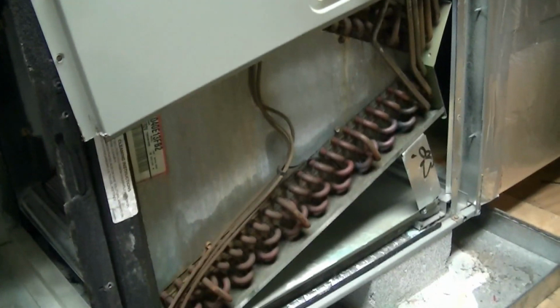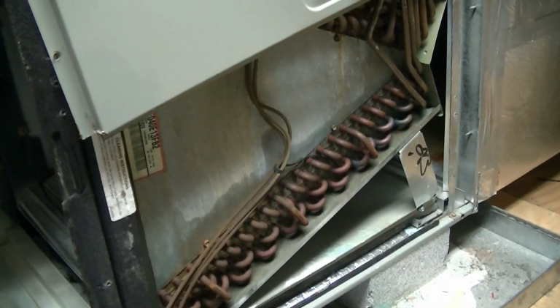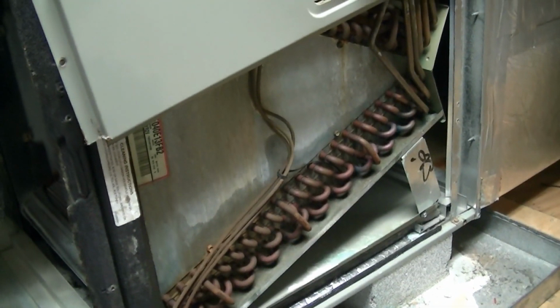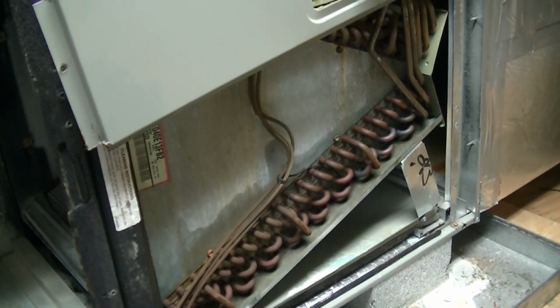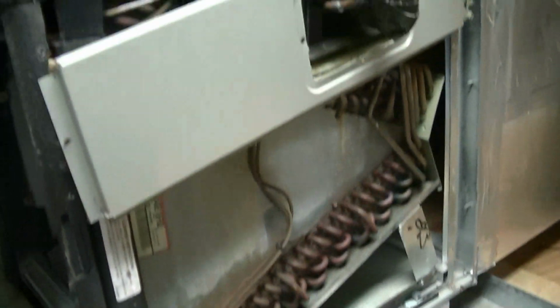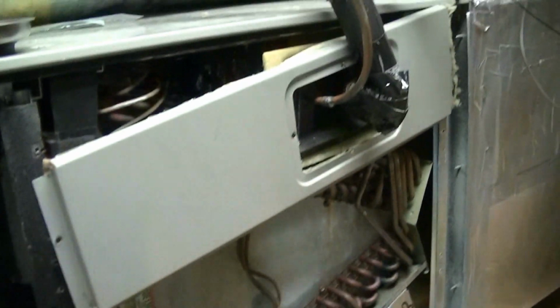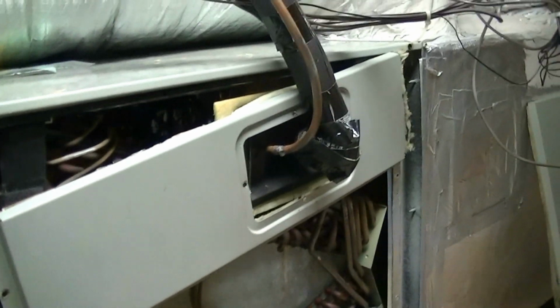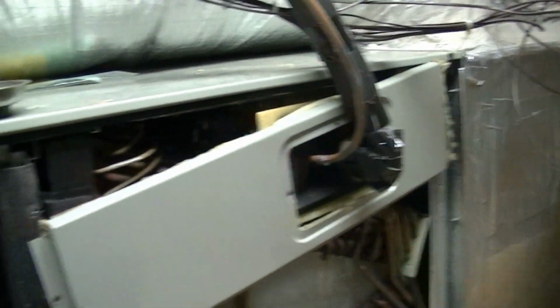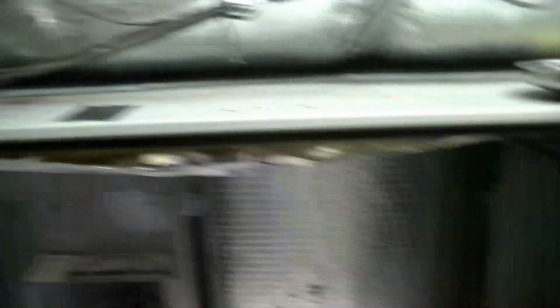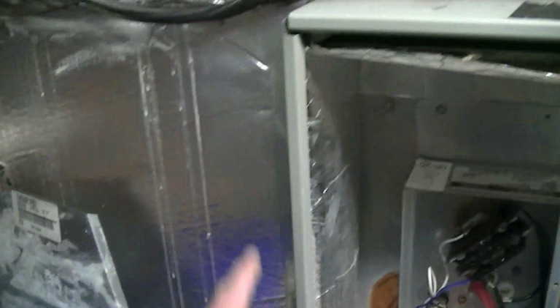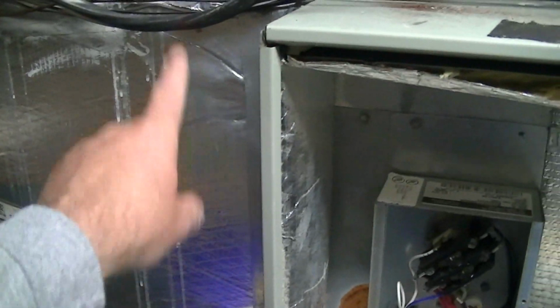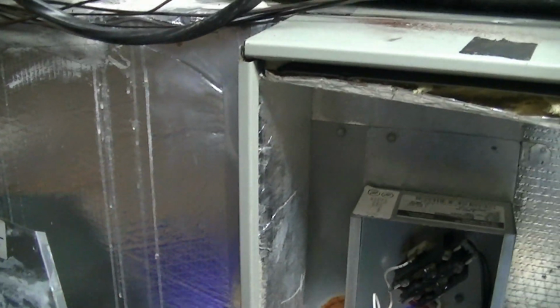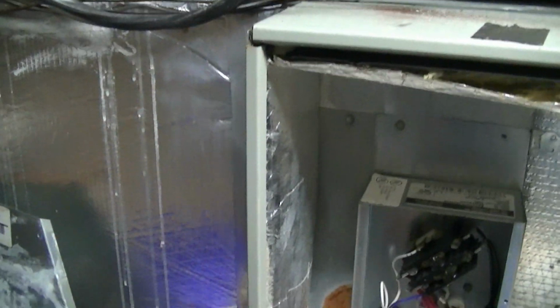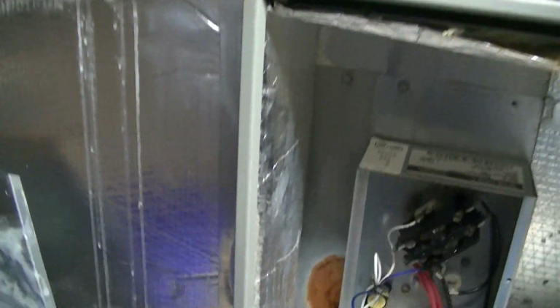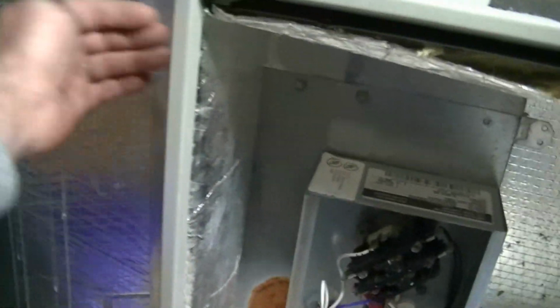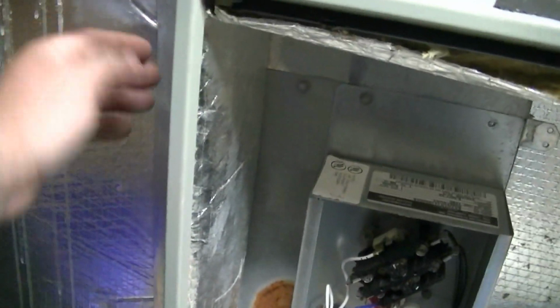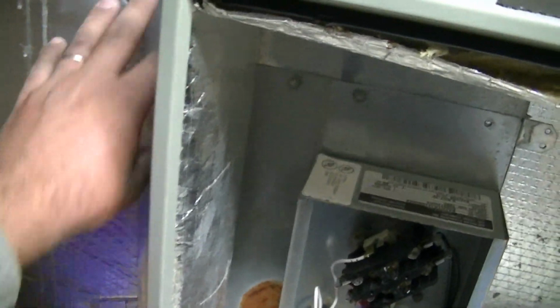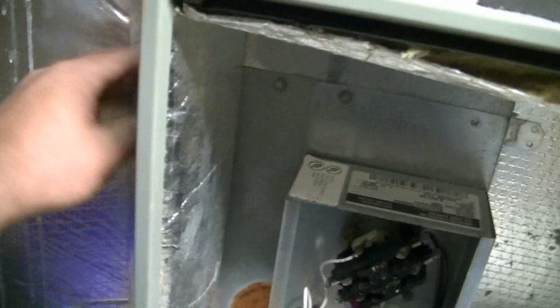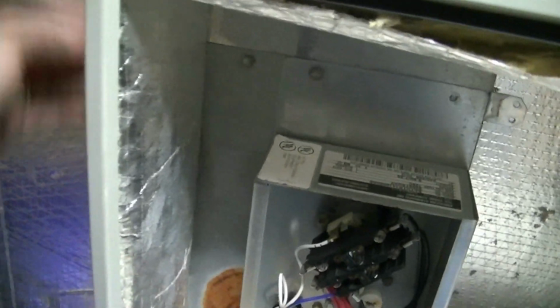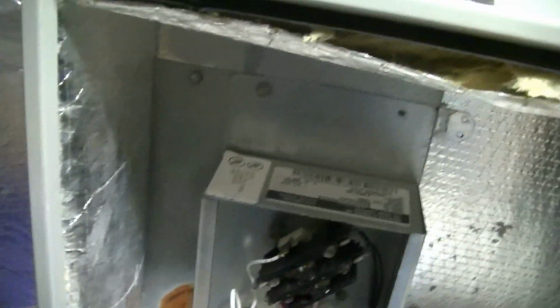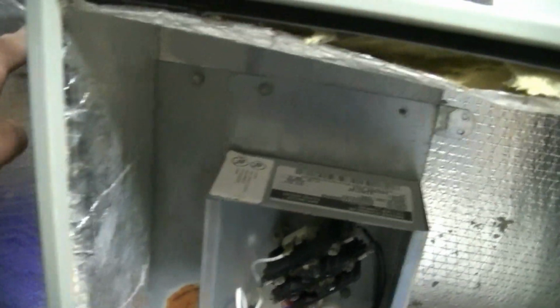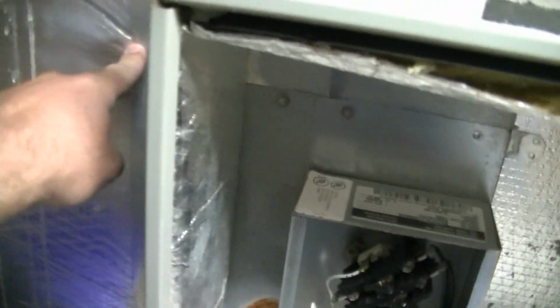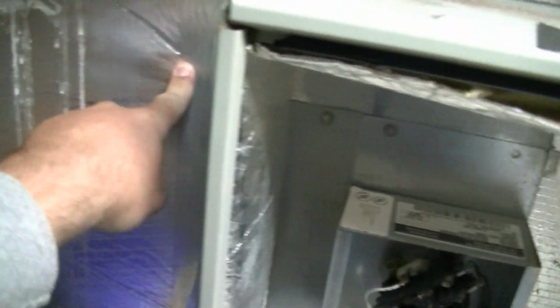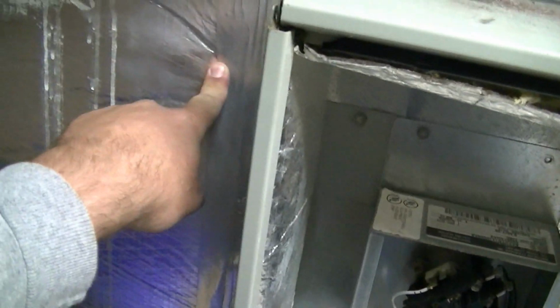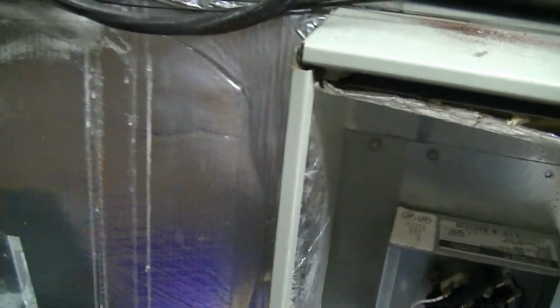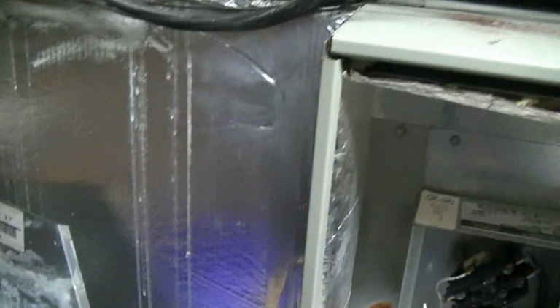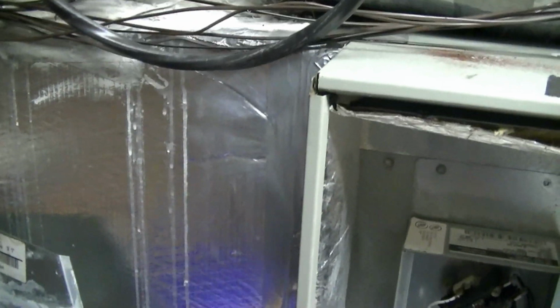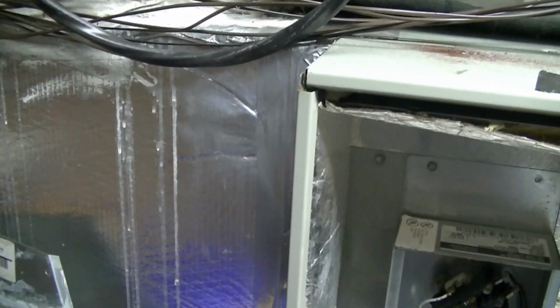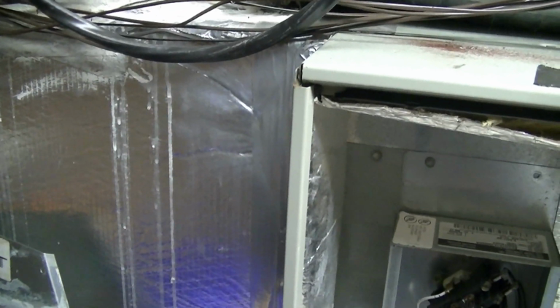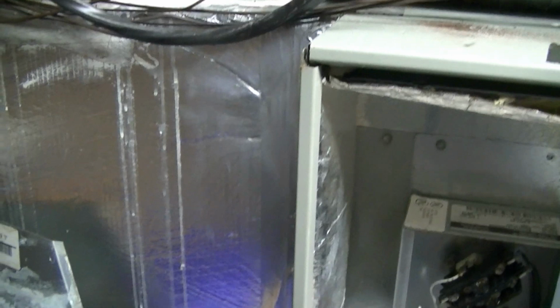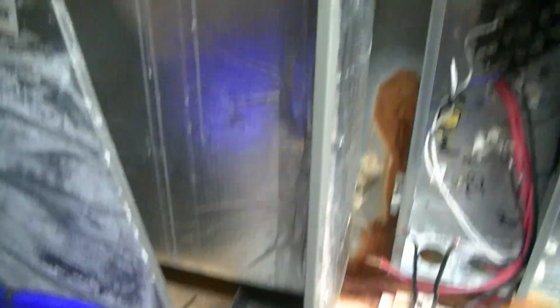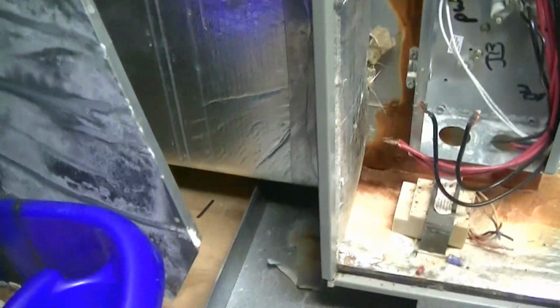Get it ready for the scrap yard, and then move on to taking the ductwork off. There are two duct board plenums — metal on the inside sandwiched in, metal on the outside, screwed through both — that's how they're kept in place. So we'll take those off and move on from there.